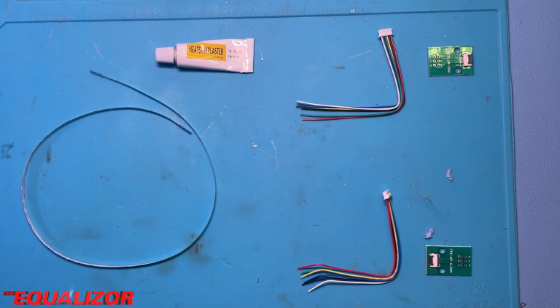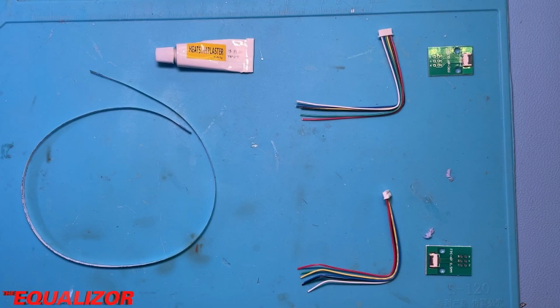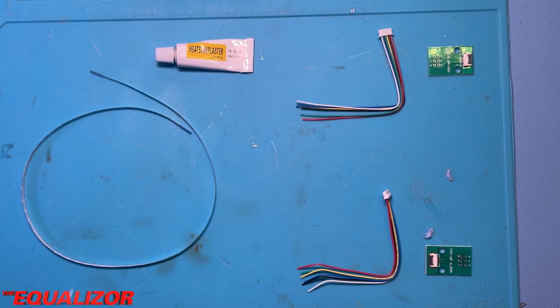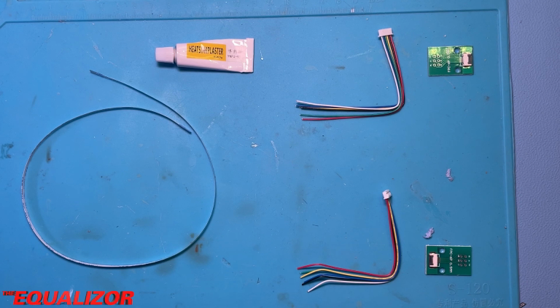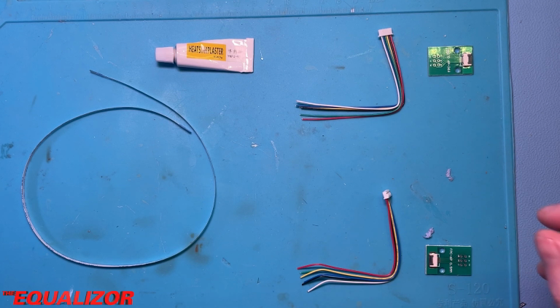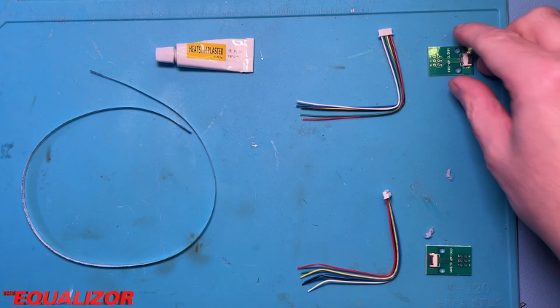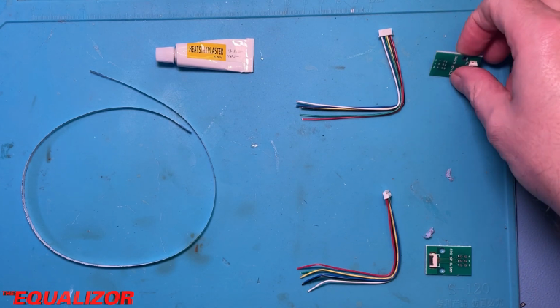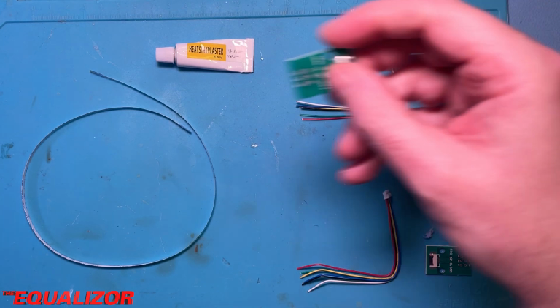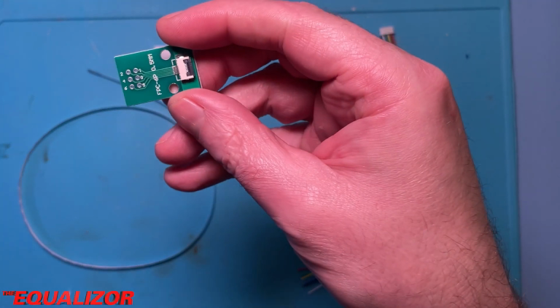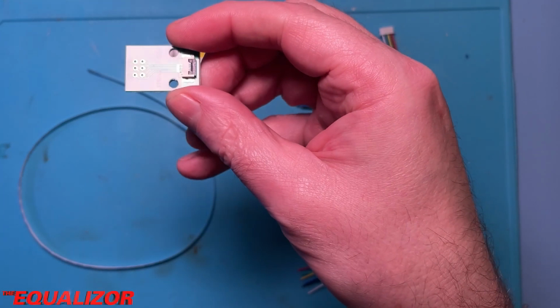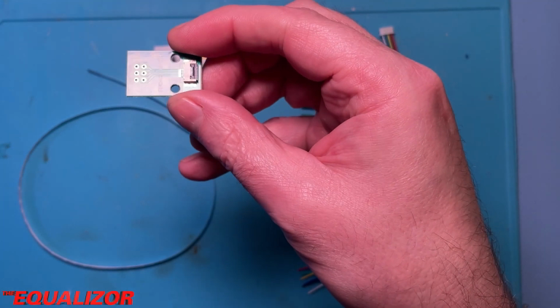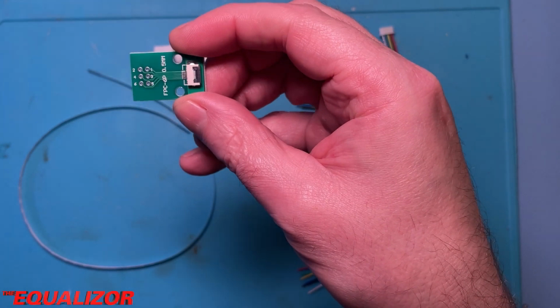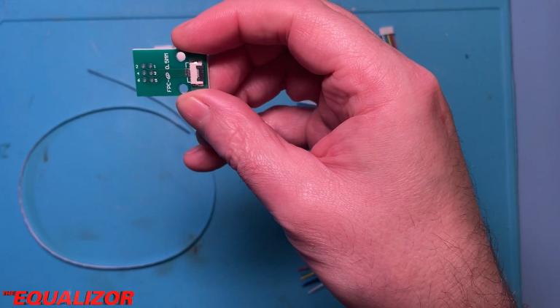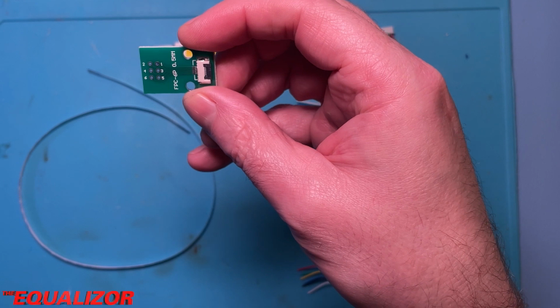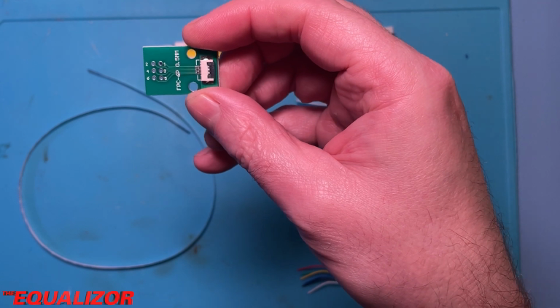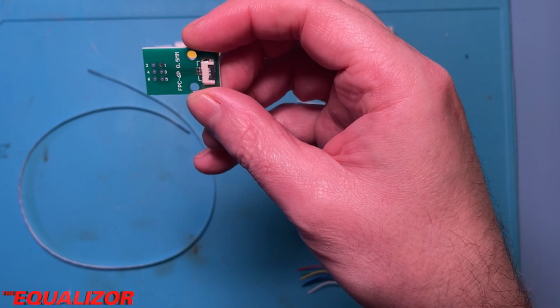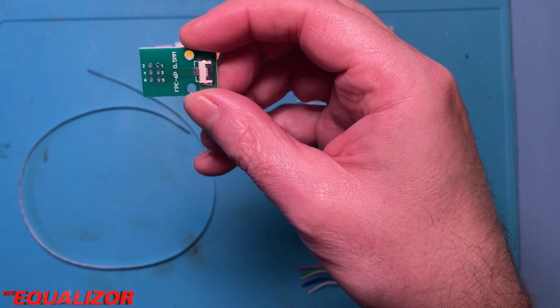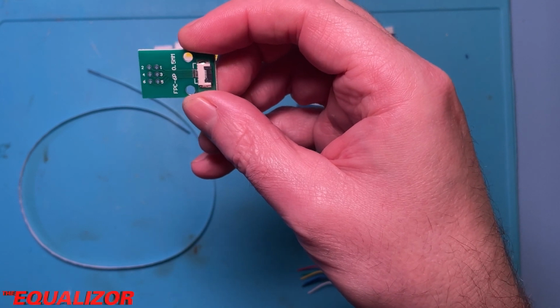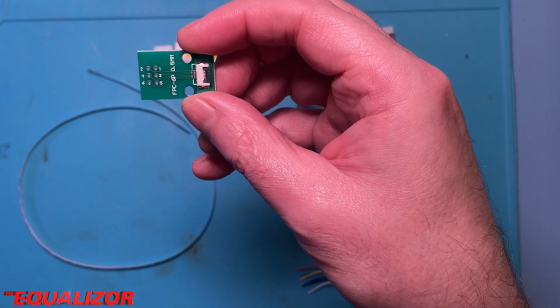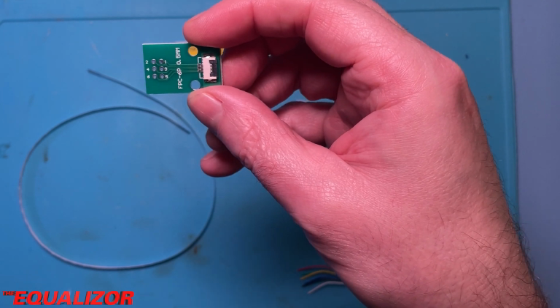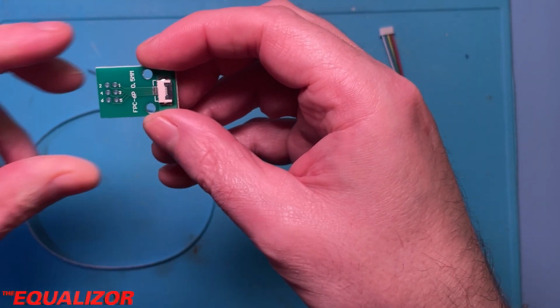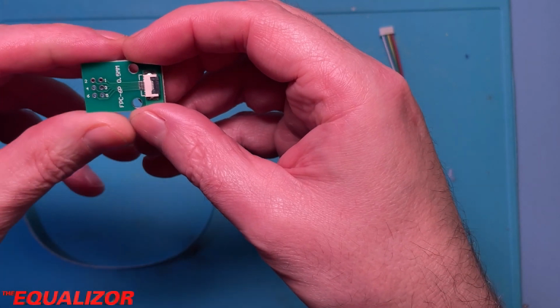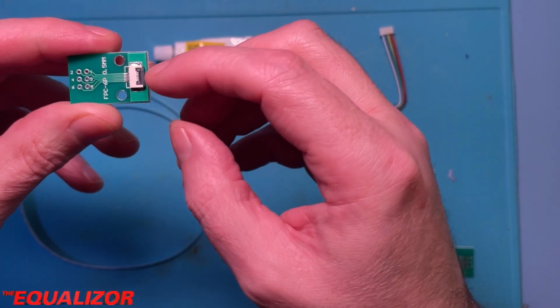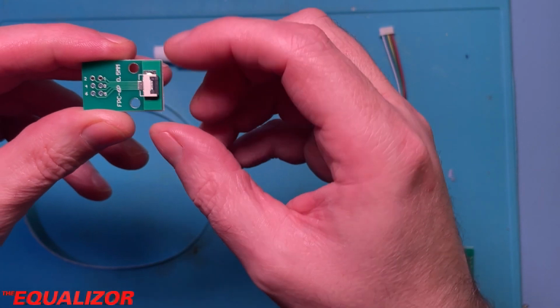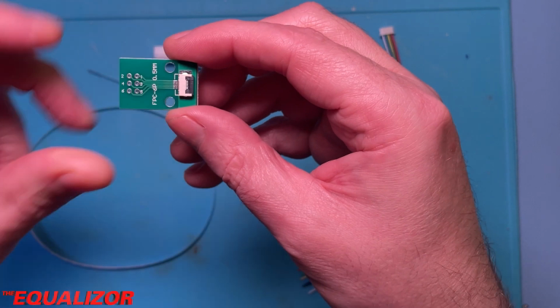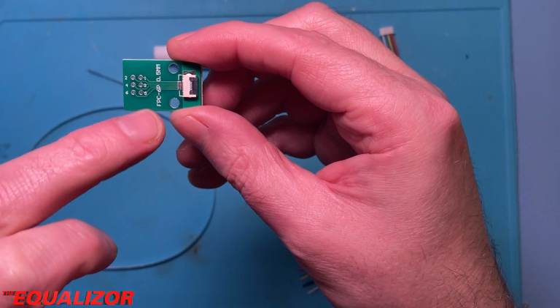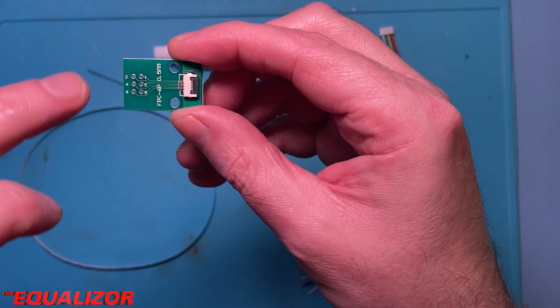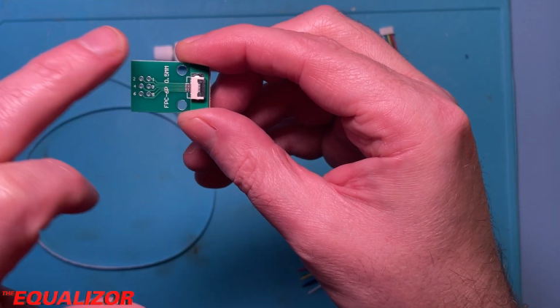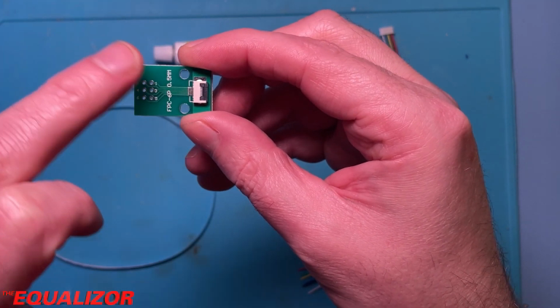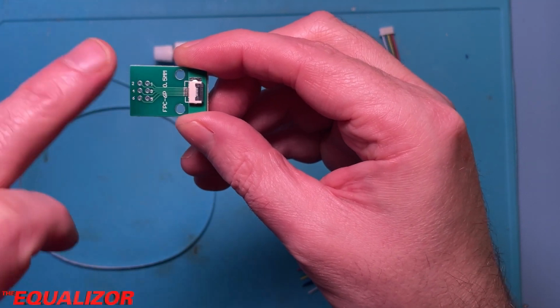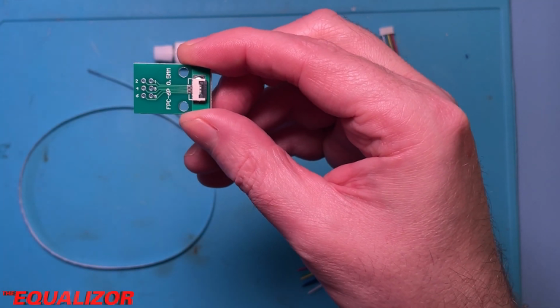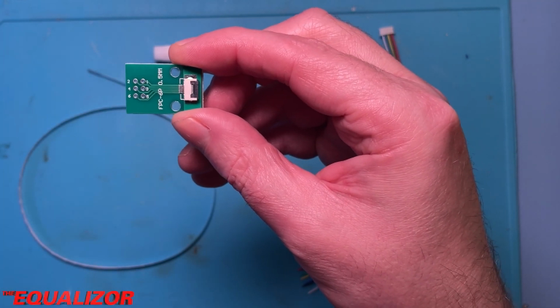I also got a couple of these — flat flex breakout boards. The flat flex cable goes in one end and then you can wire up the other connectors to the other end.